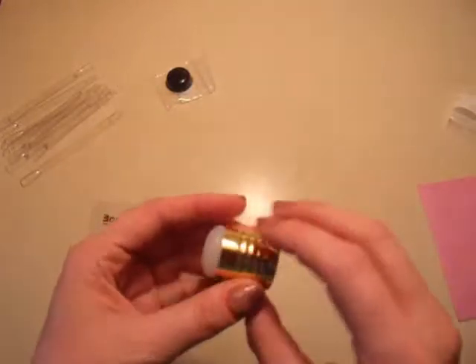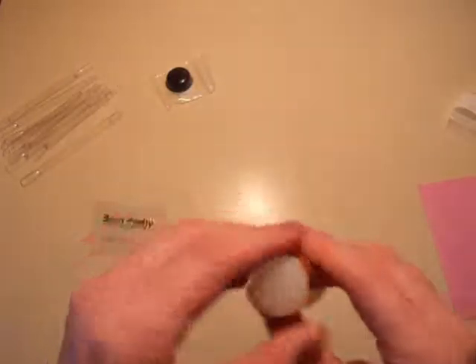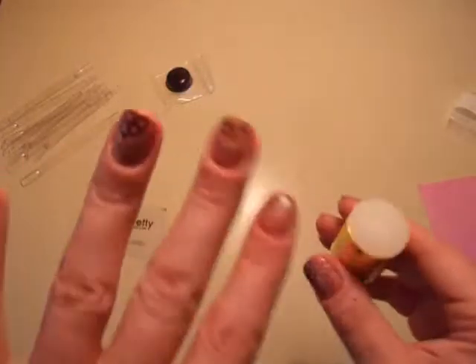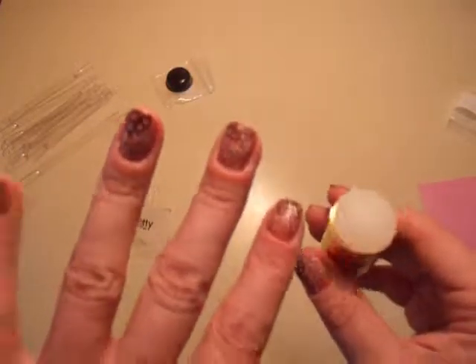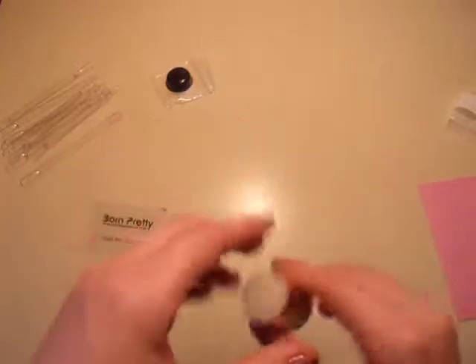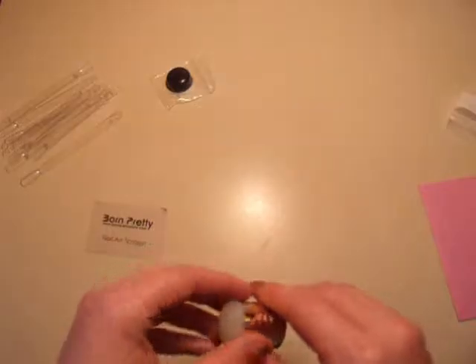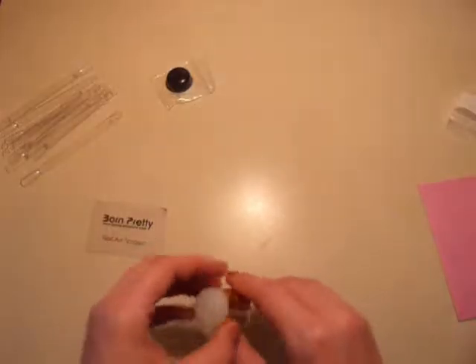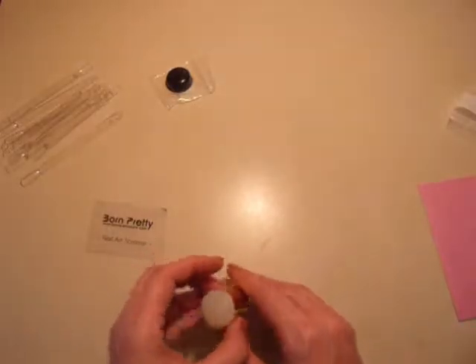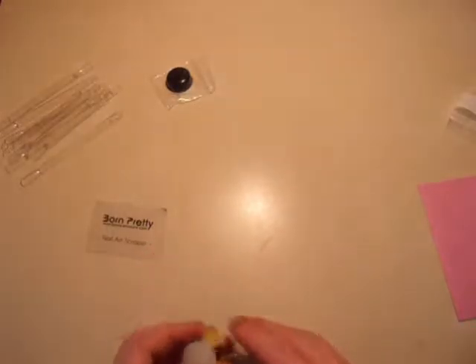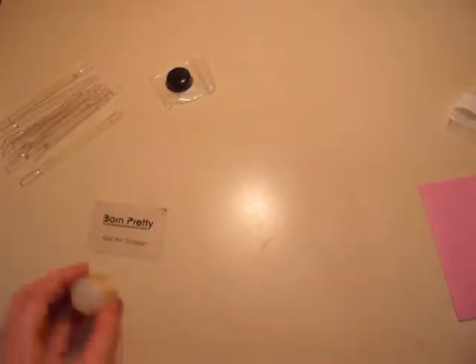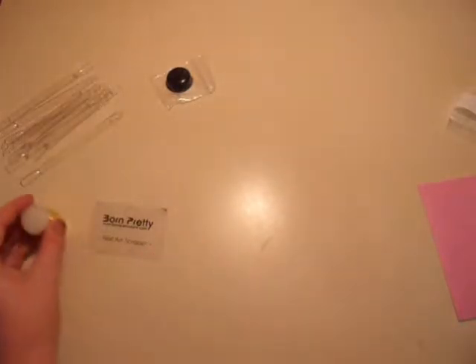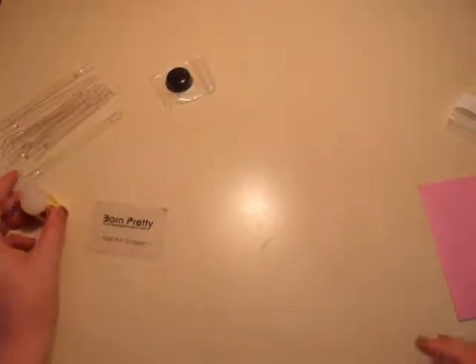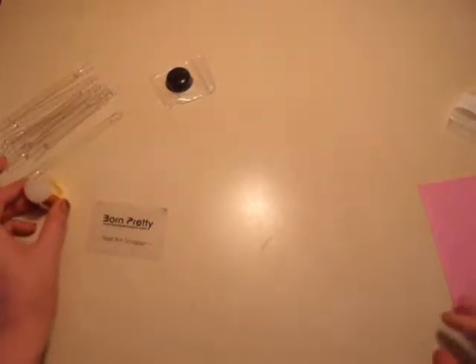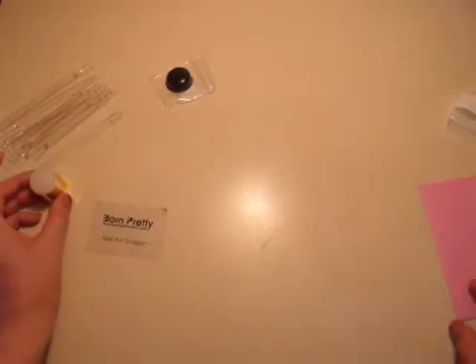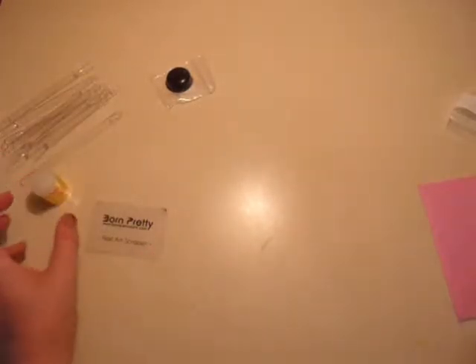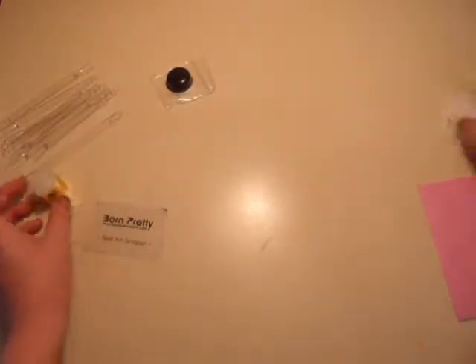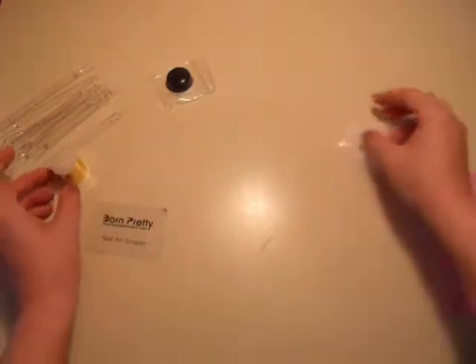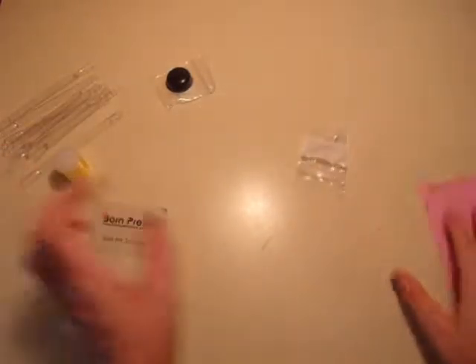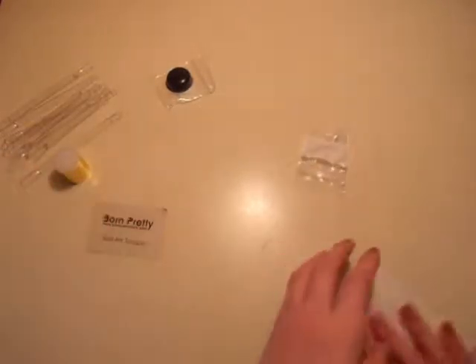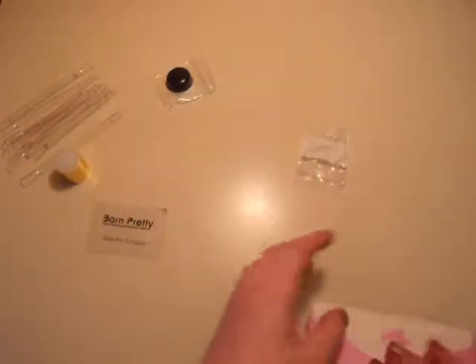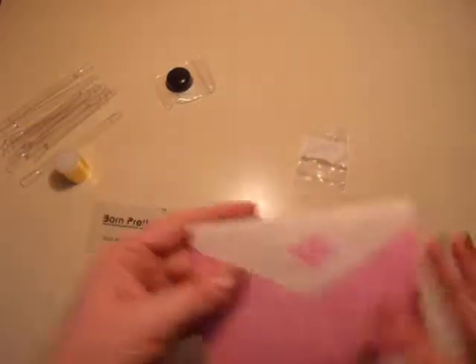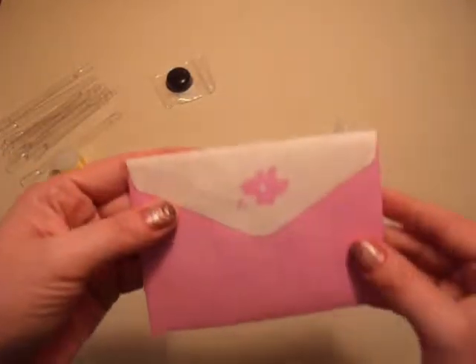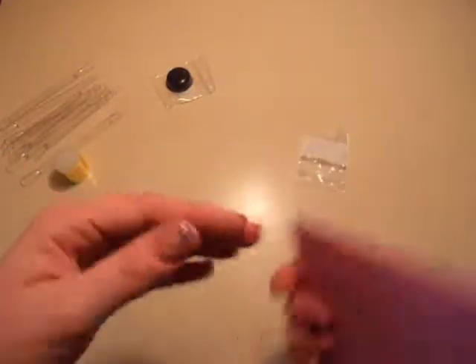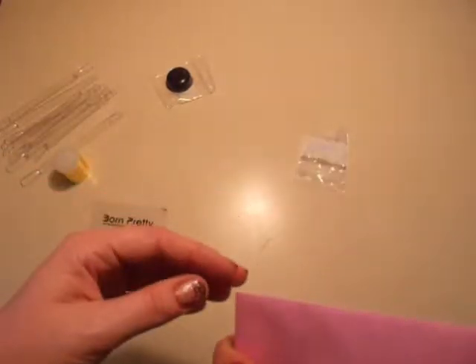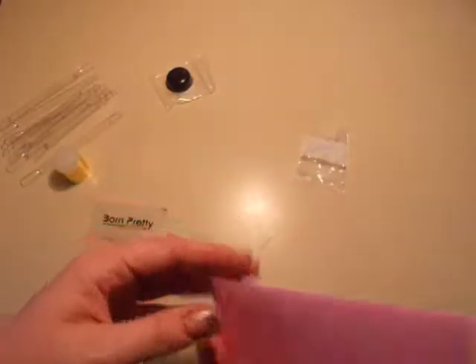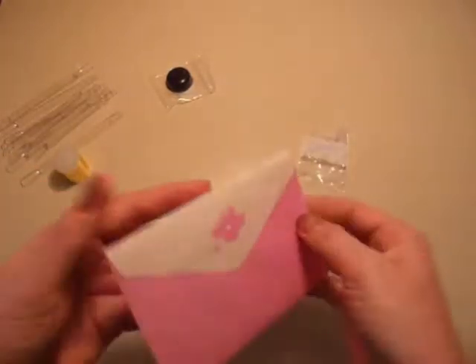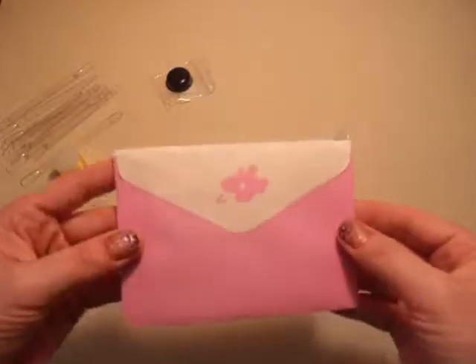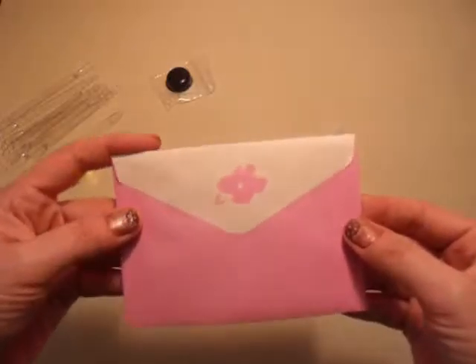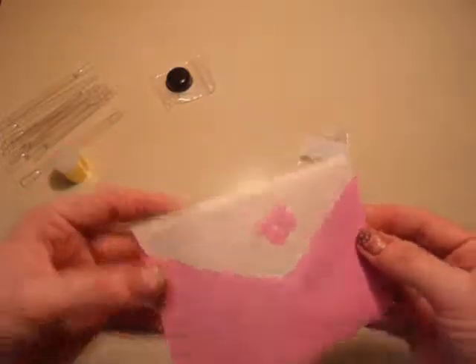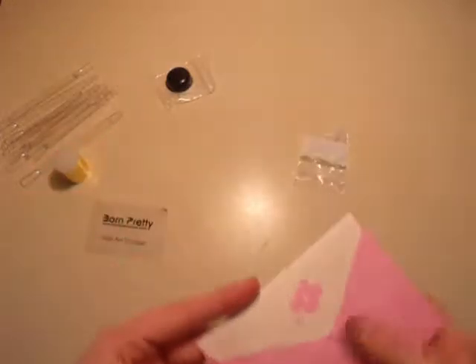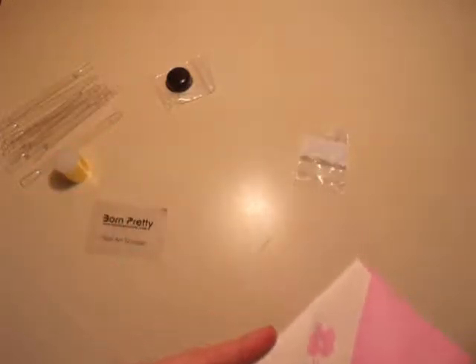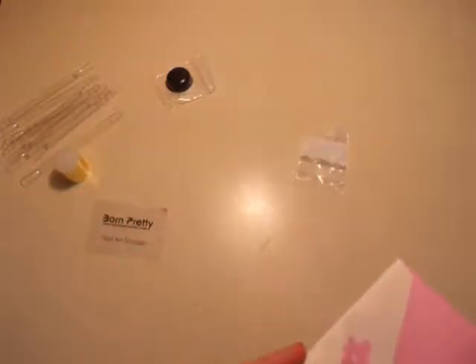I gotta go take all these off now and stamp, stamp away.